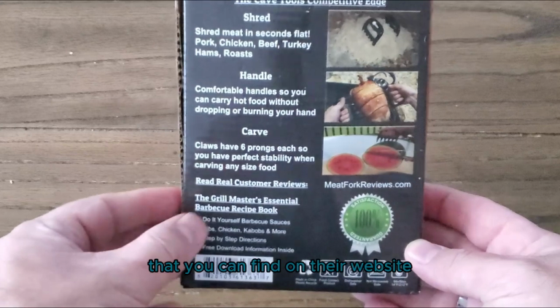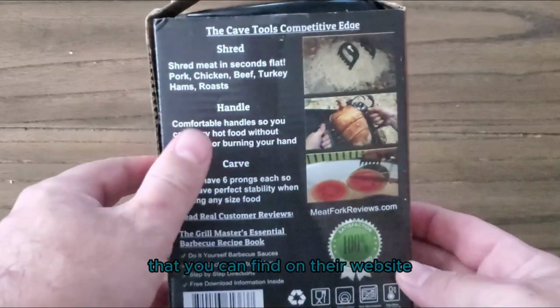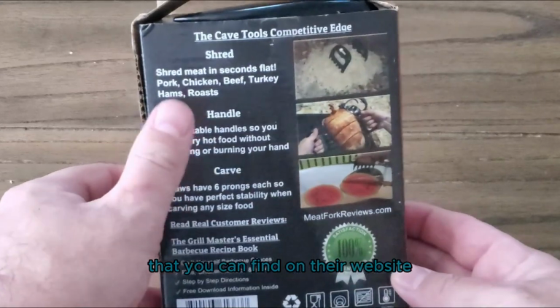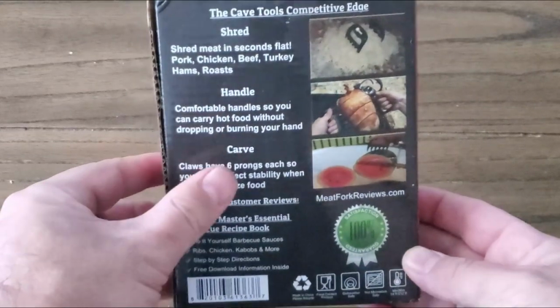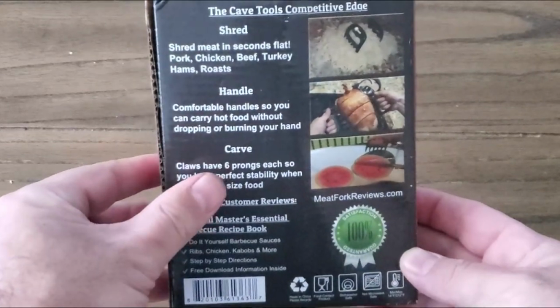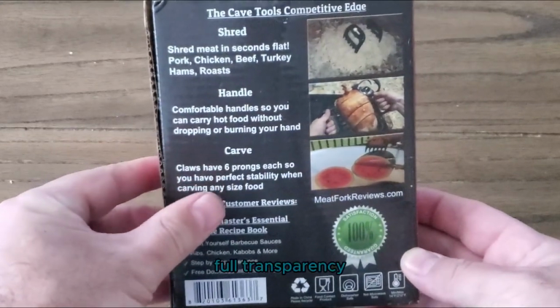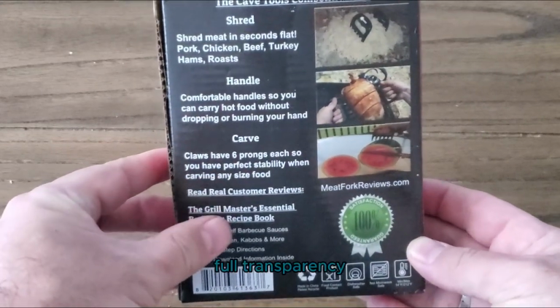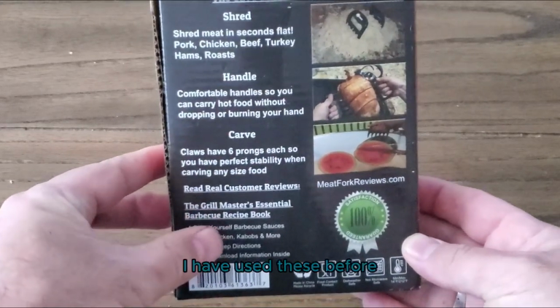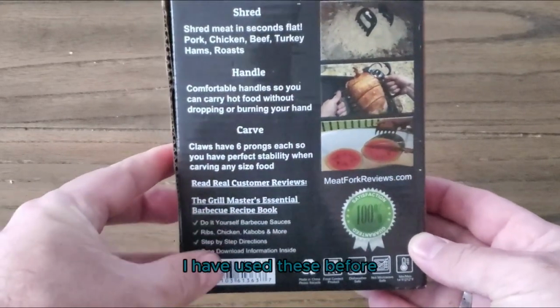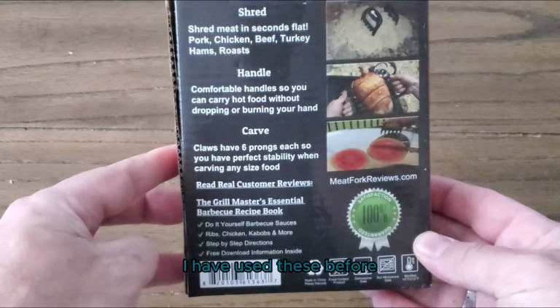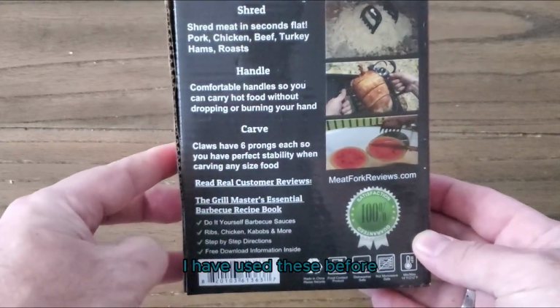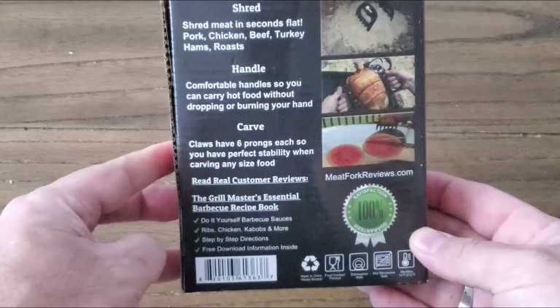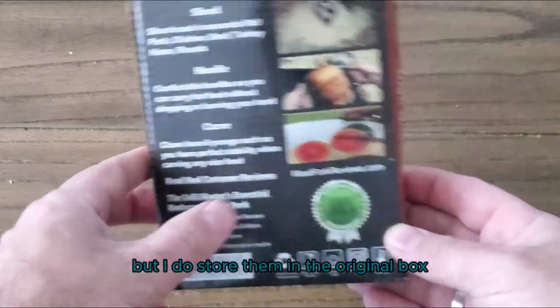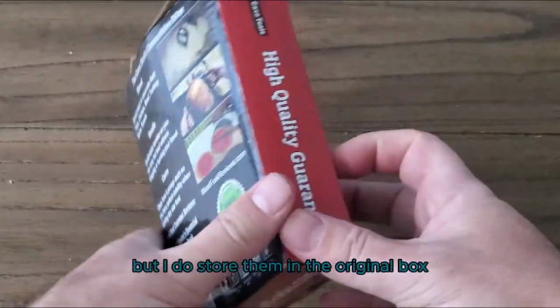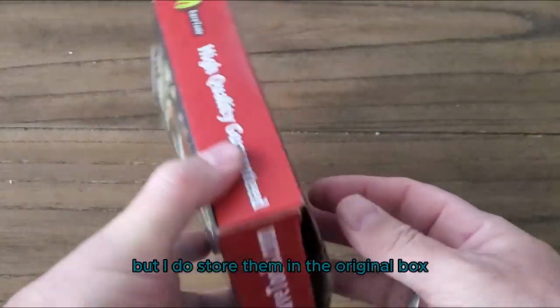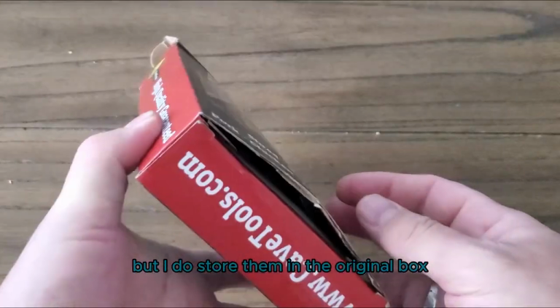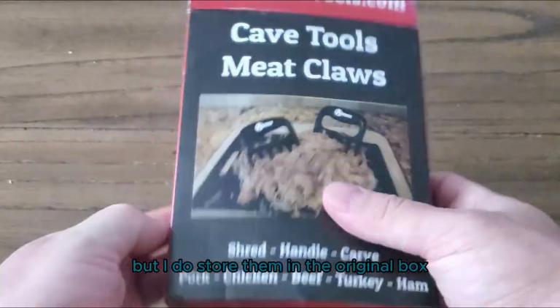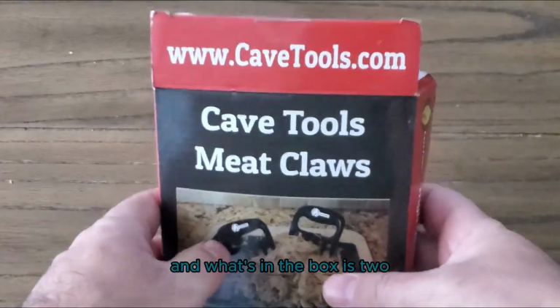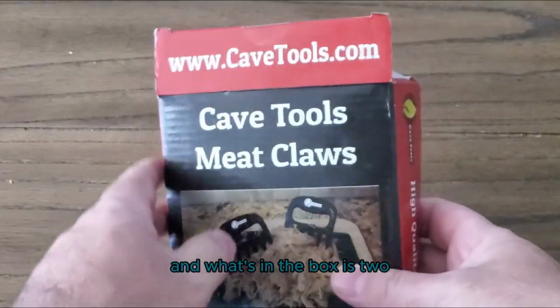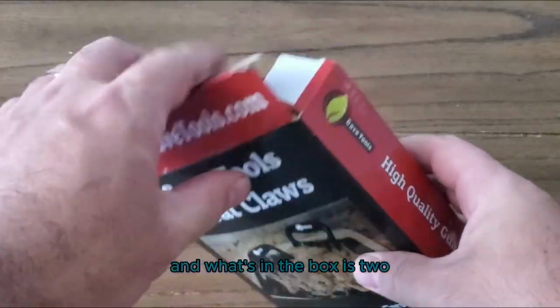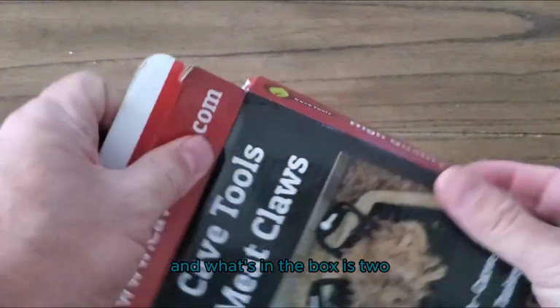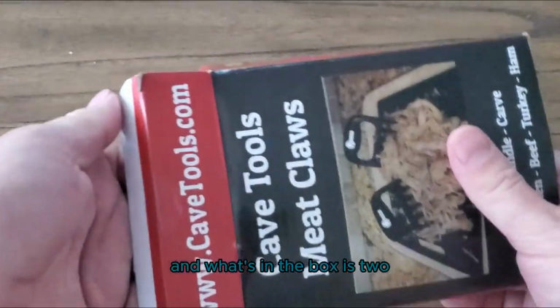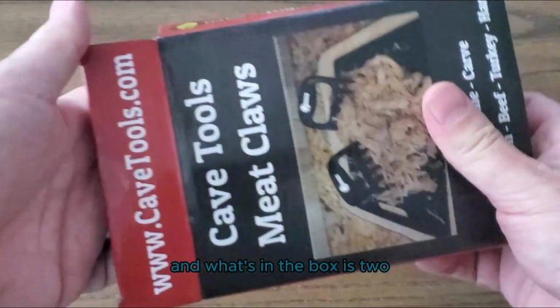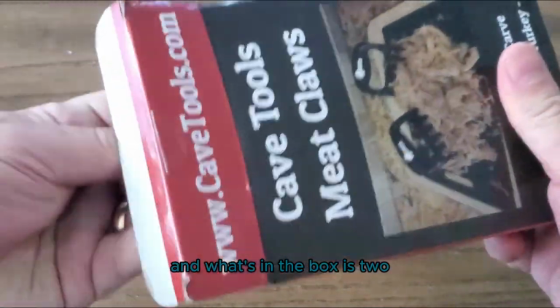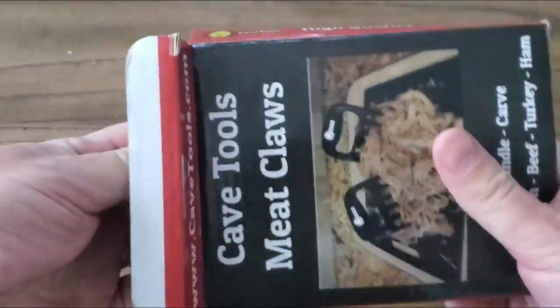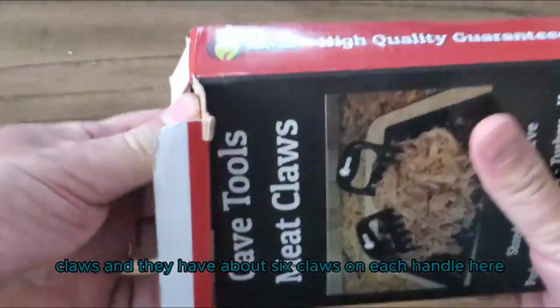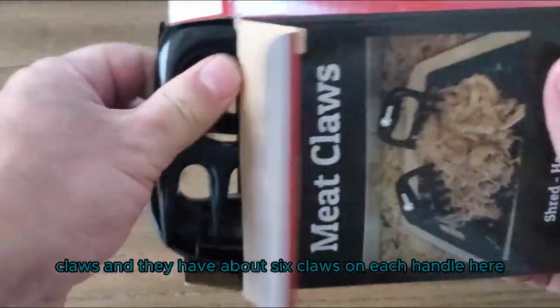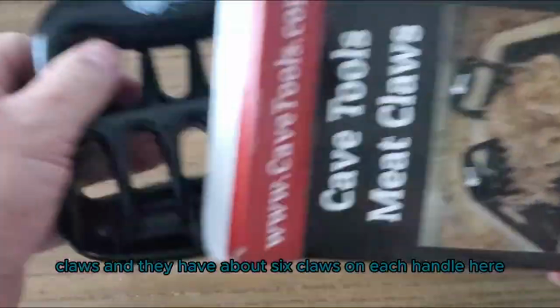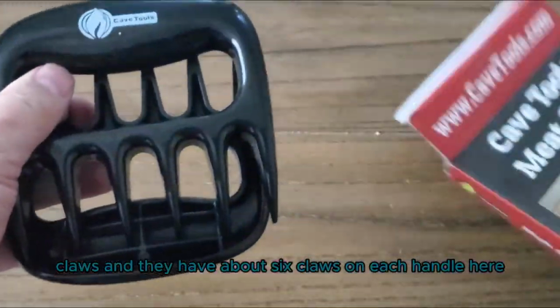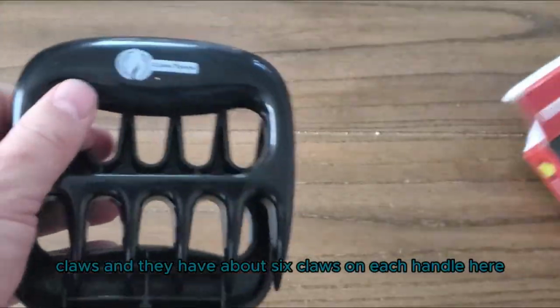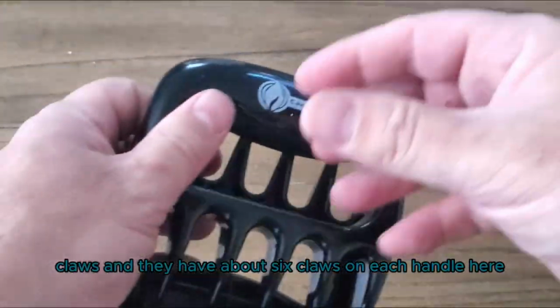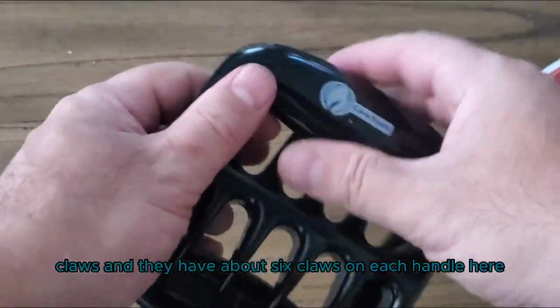It does have a section stating that they have a recipe book you can find on their website. Full transparency — I have used these before, but I do store them in the original box. What's in the box is two claws.